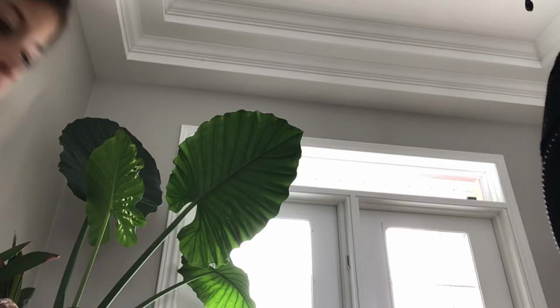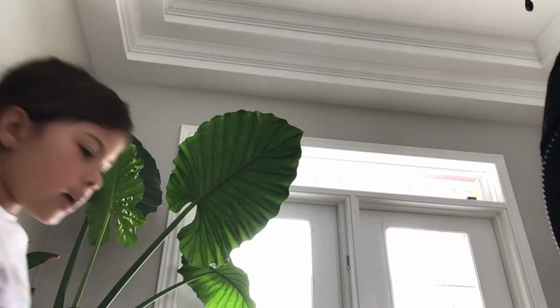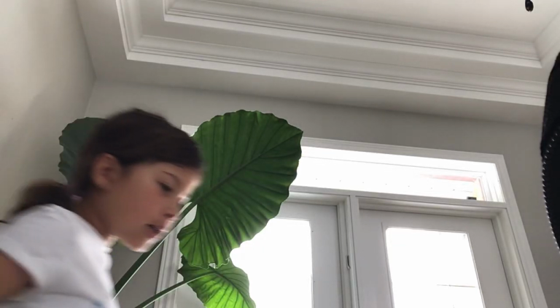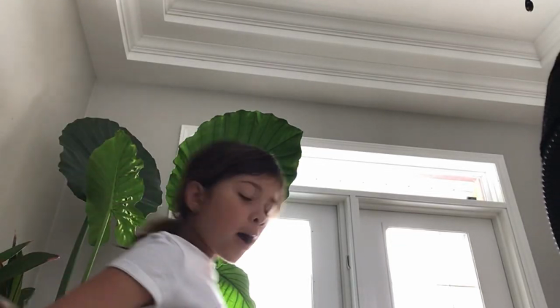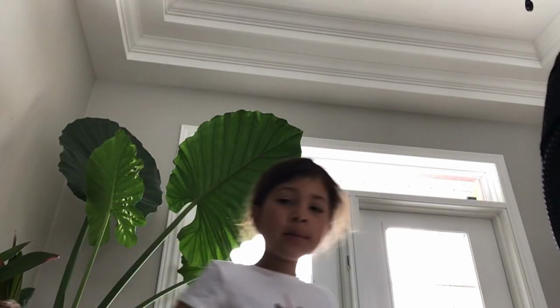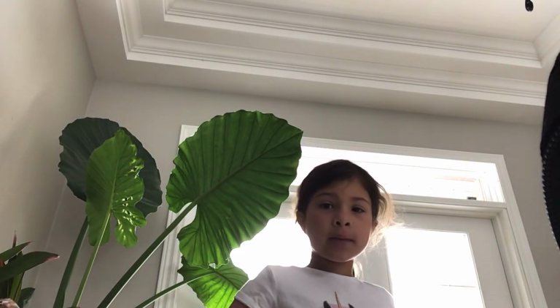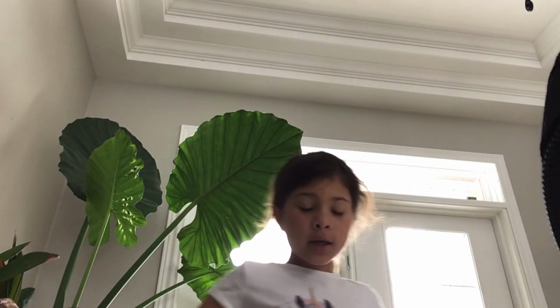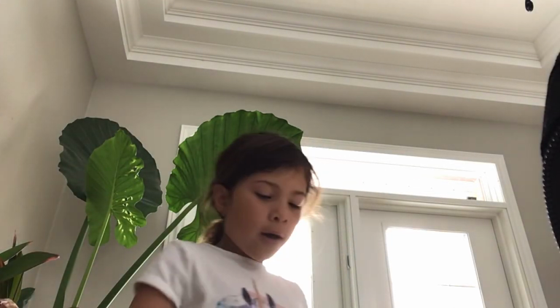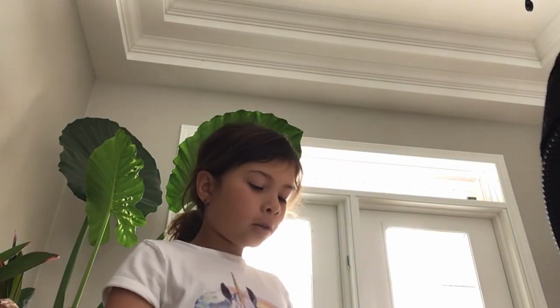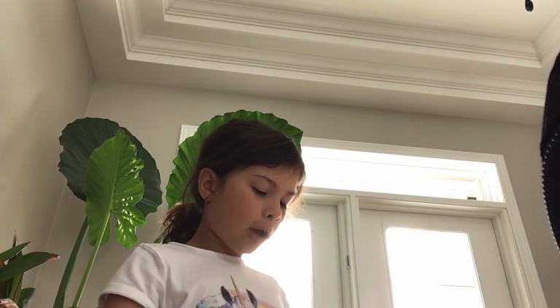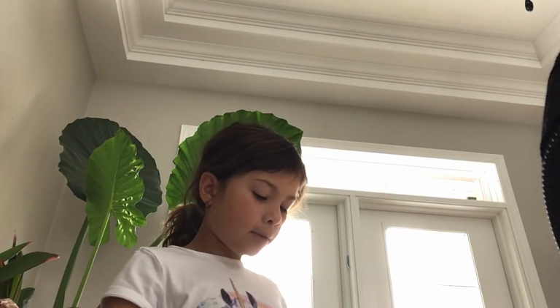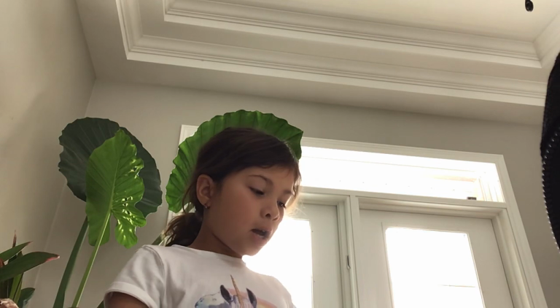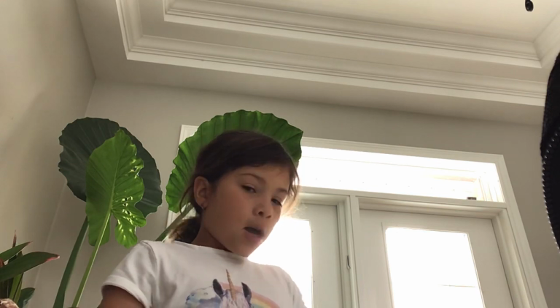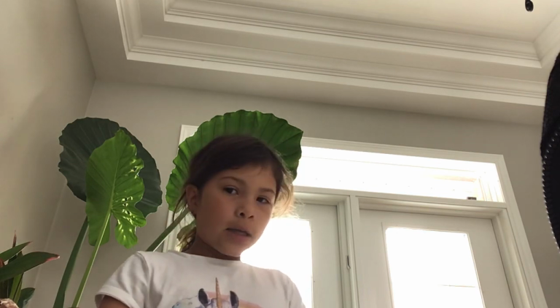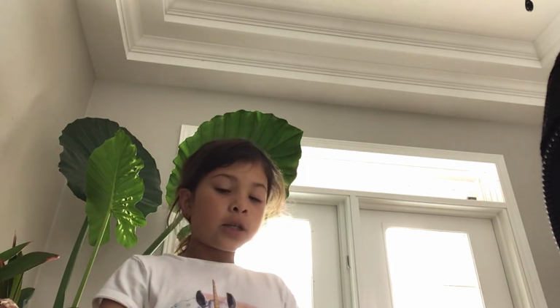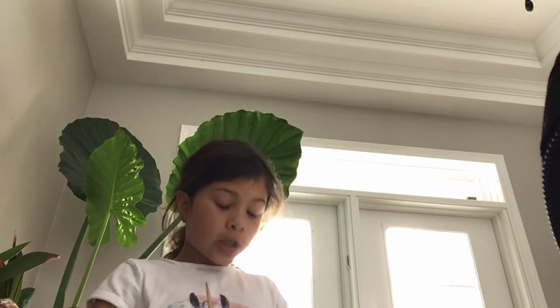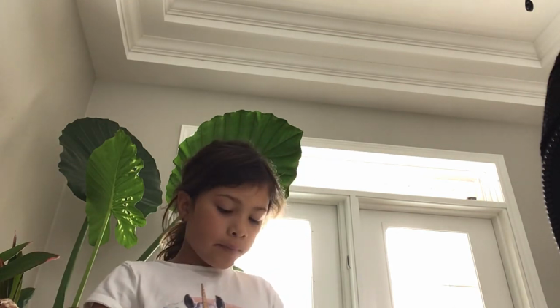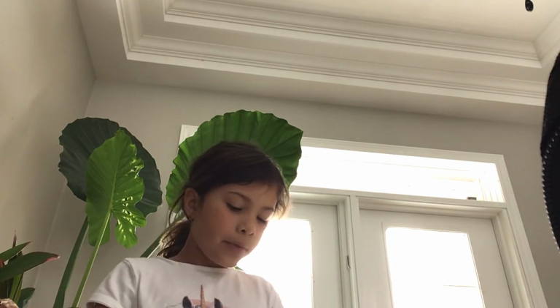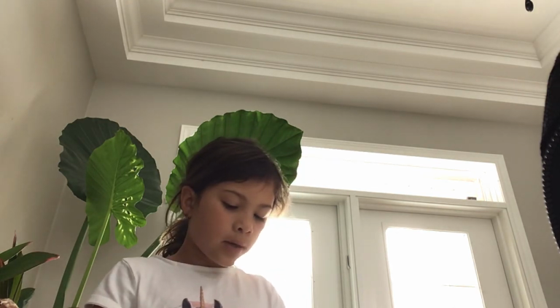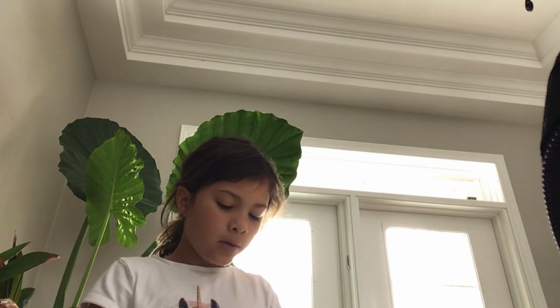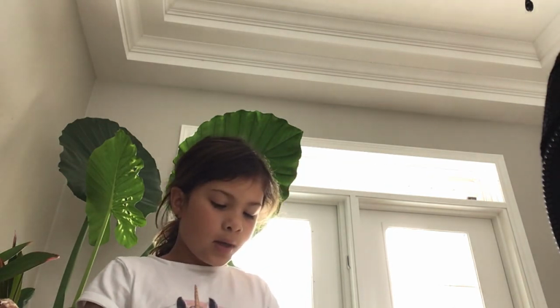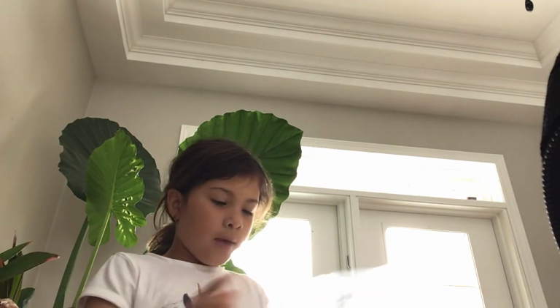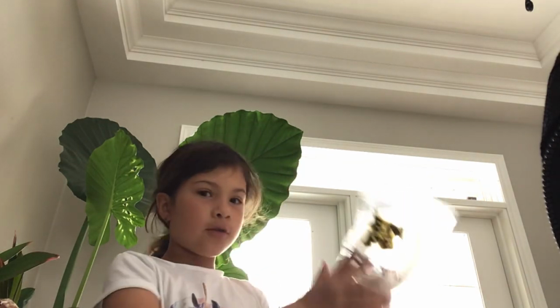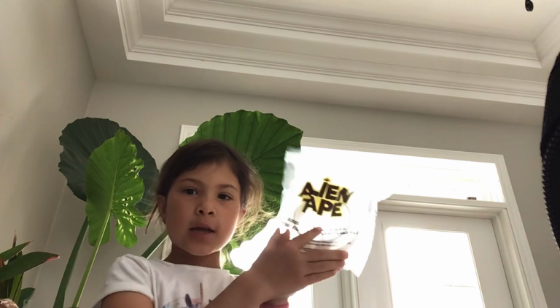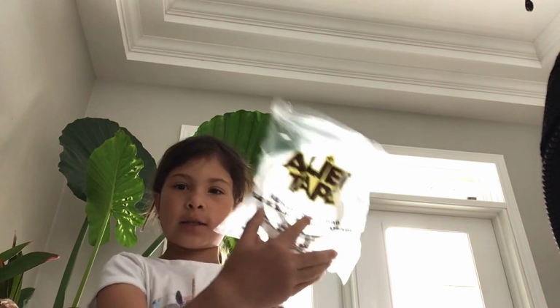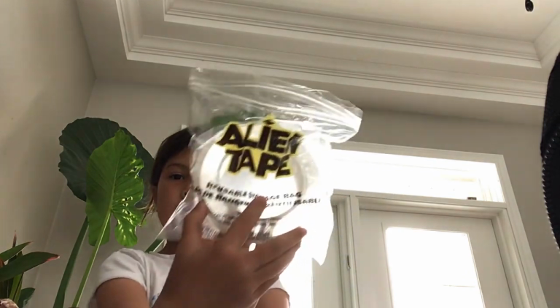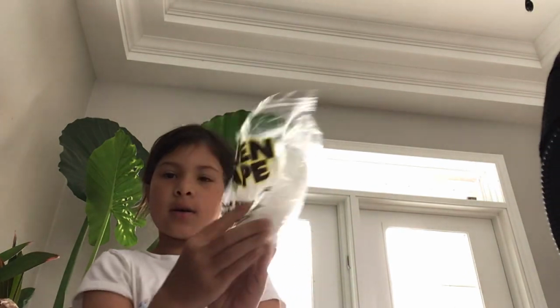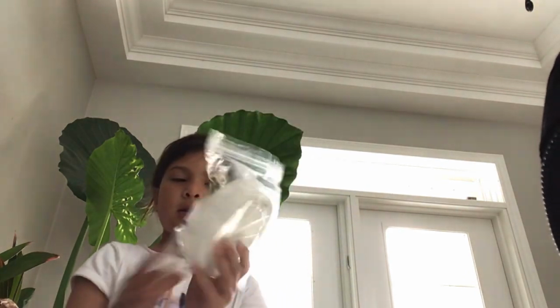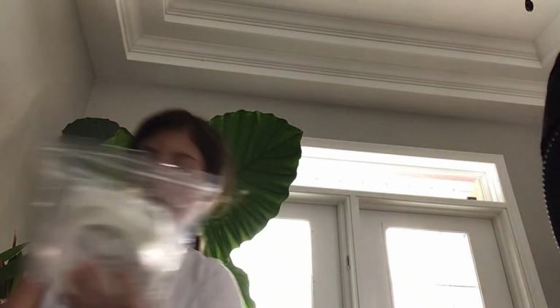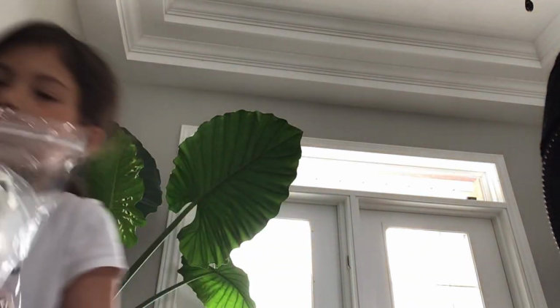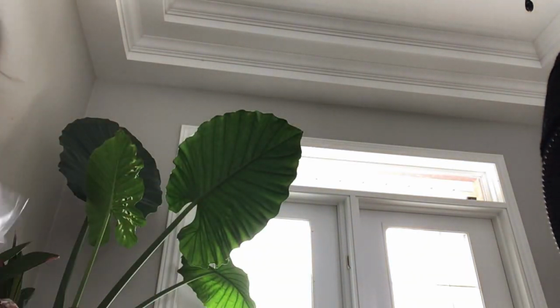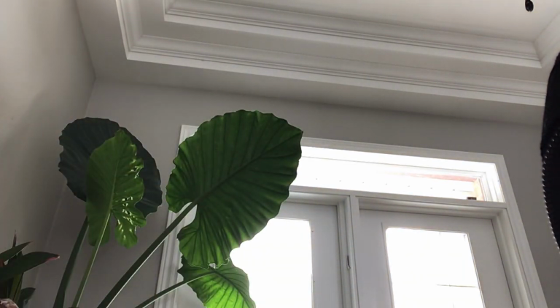Hi guys! I'm going to be making a pie pack. It's a squishy. You can do it if you have your alien tape. It says alien tape on it, but you can do it.